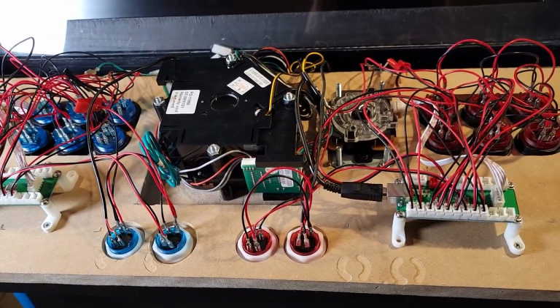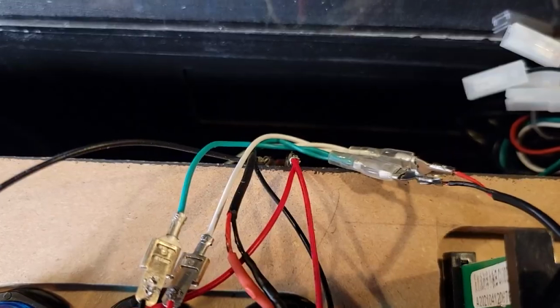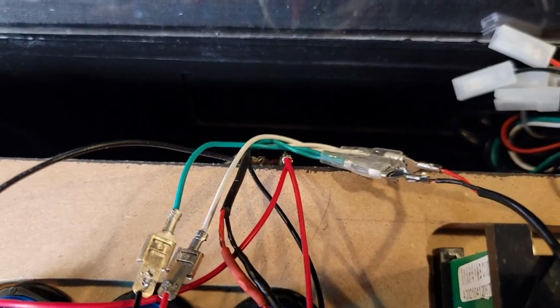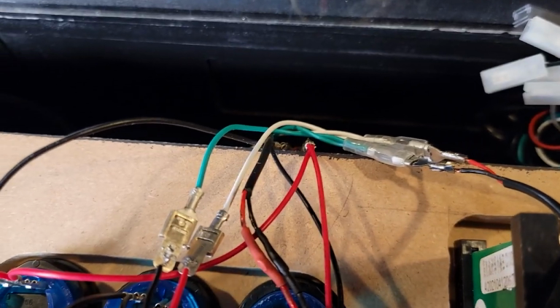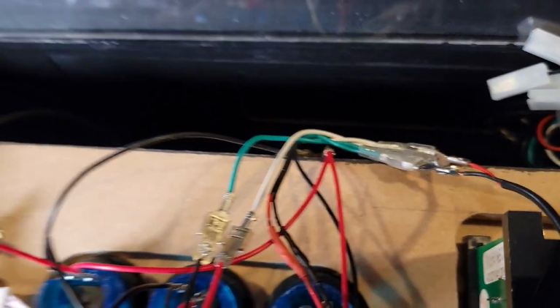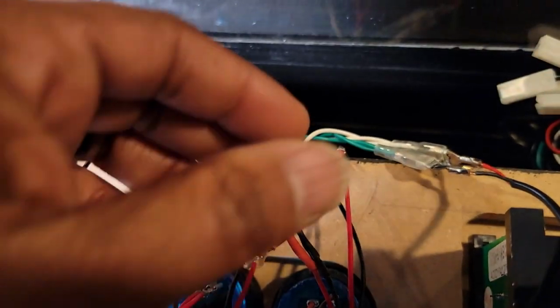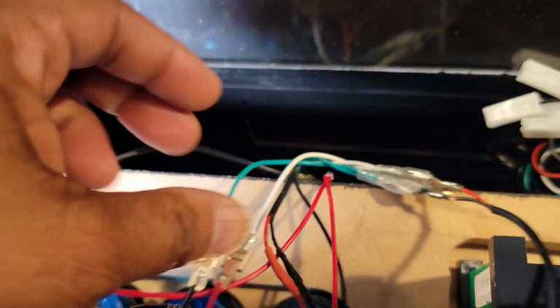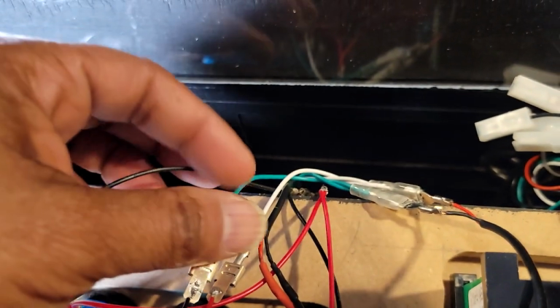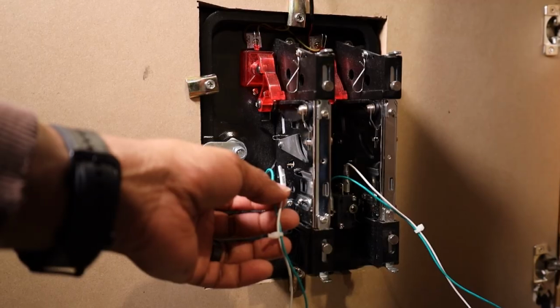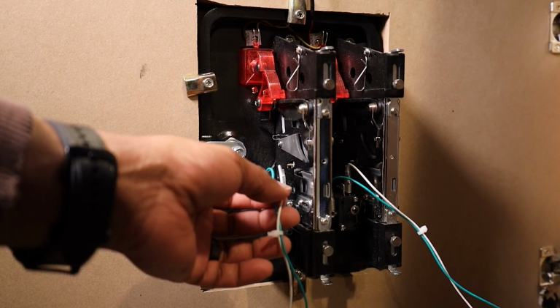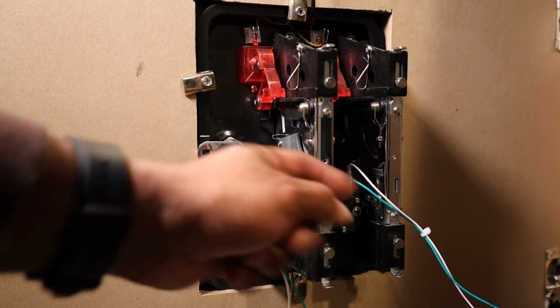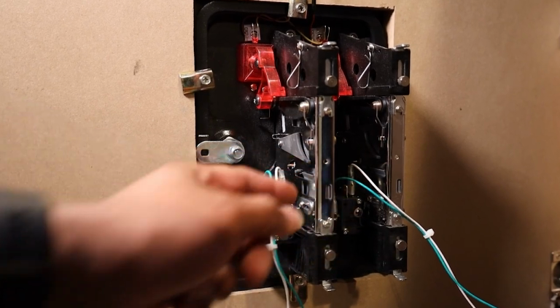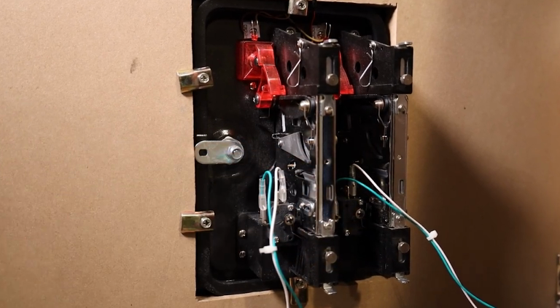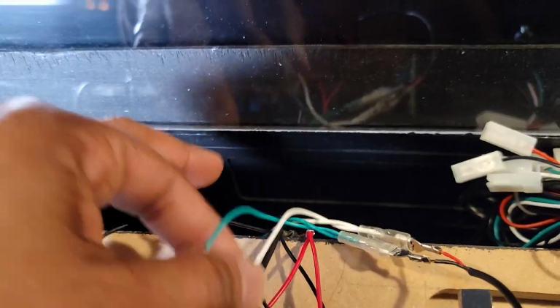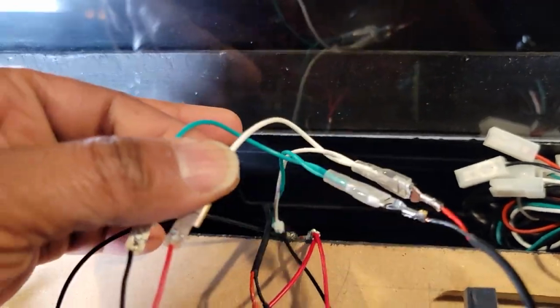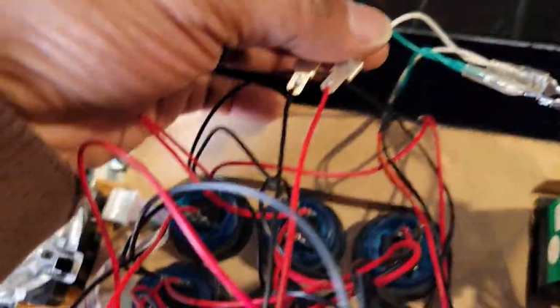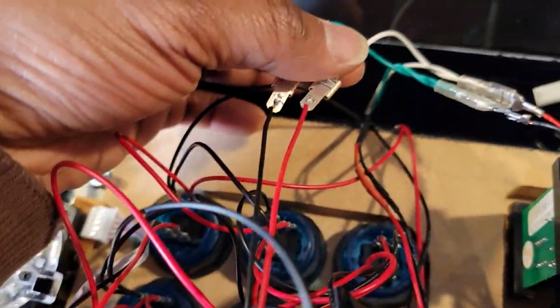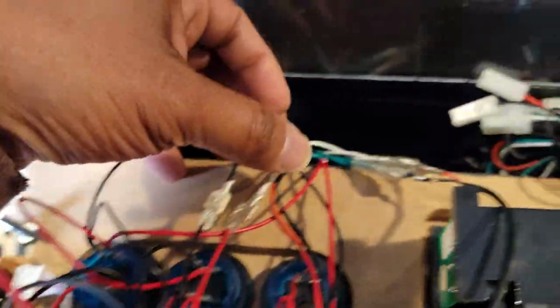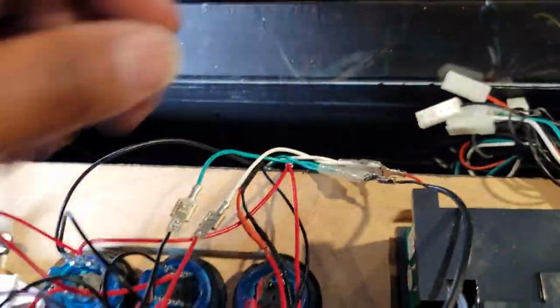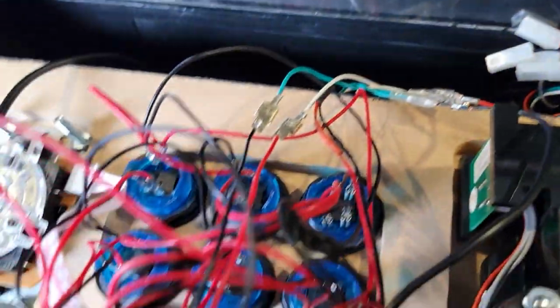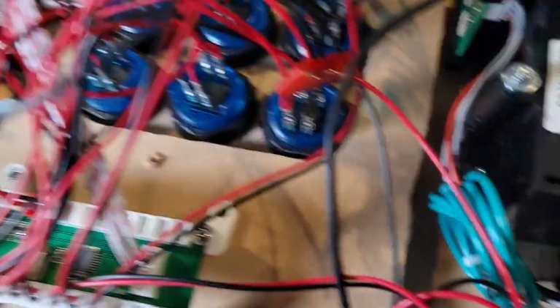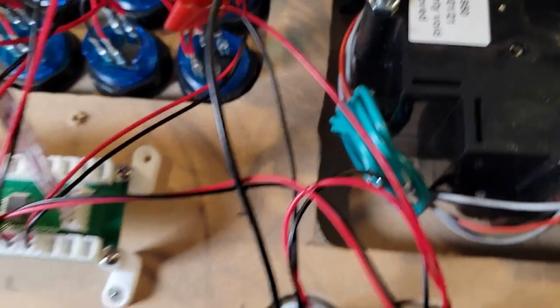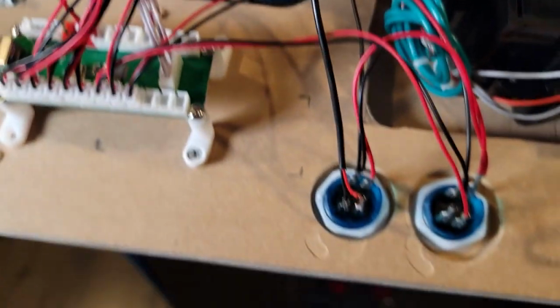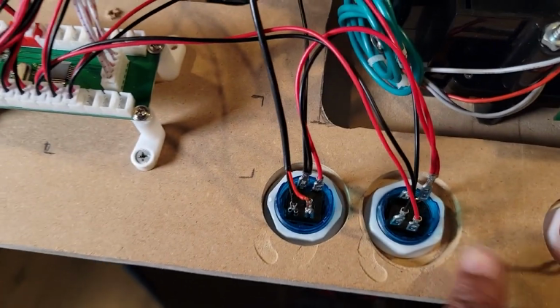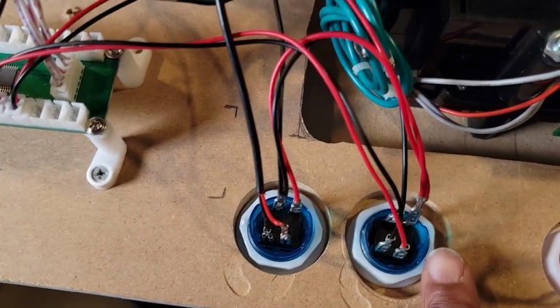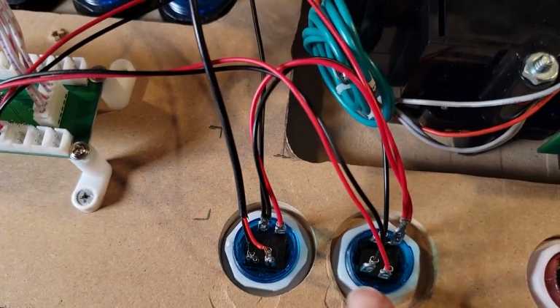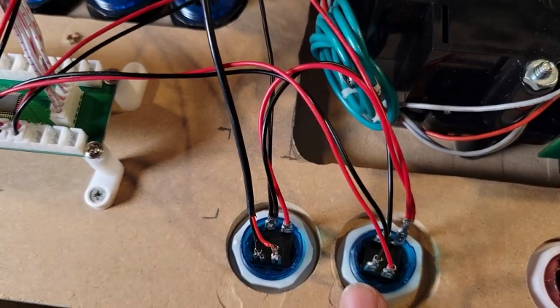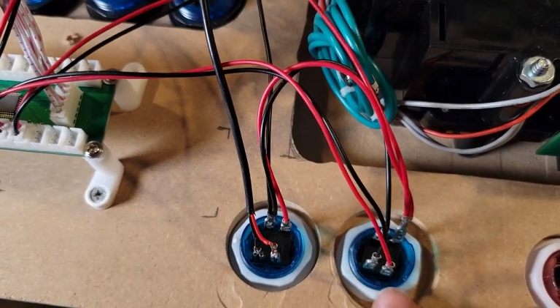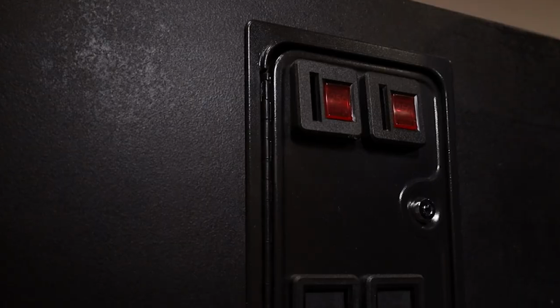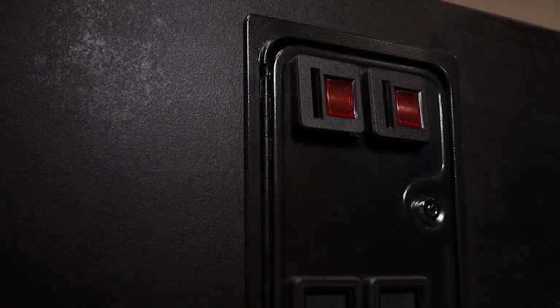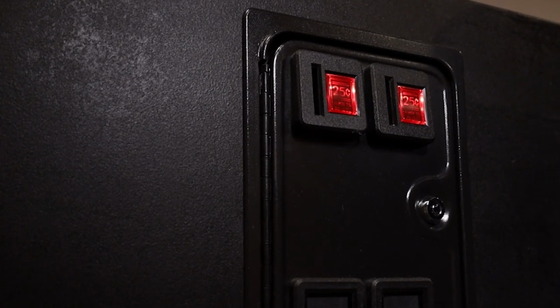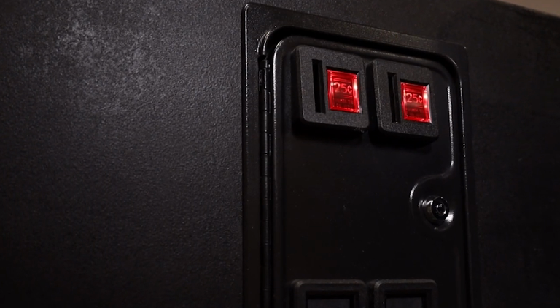I also spliced in the green and white wires from the coin returns. Those are connected to the buttons that I've dubbed 'coin,' so you could press the button, or you could donate and drop a quarter in there.